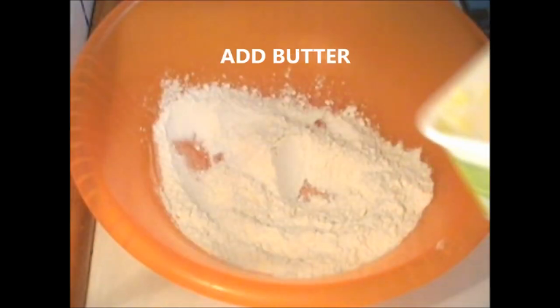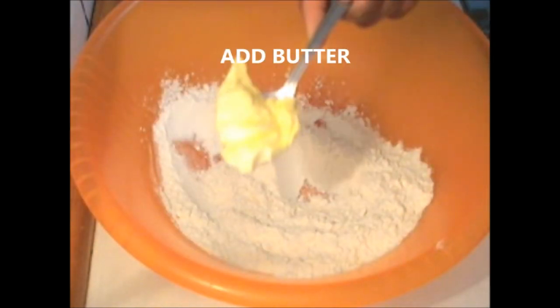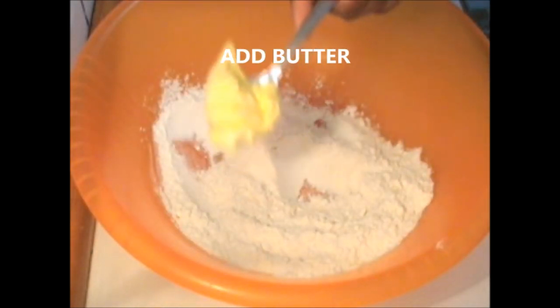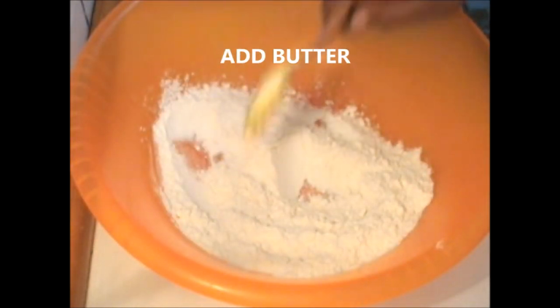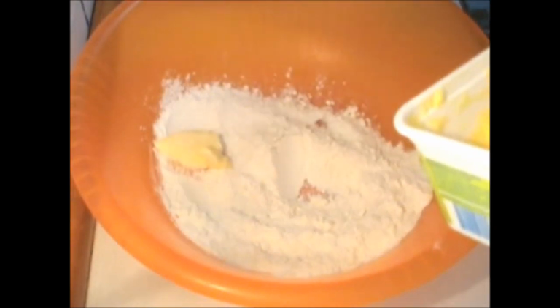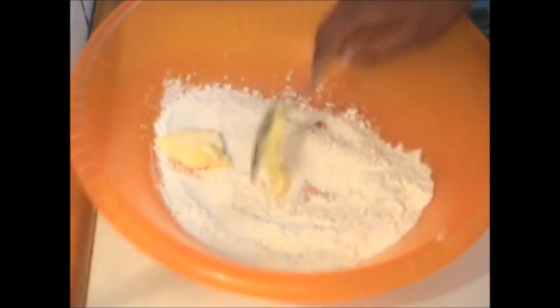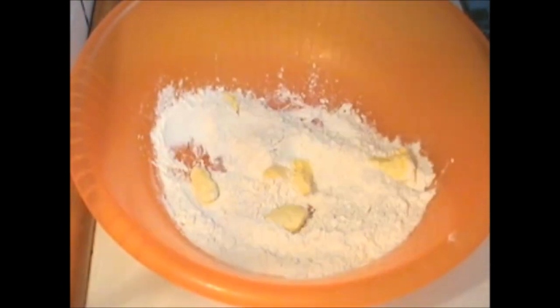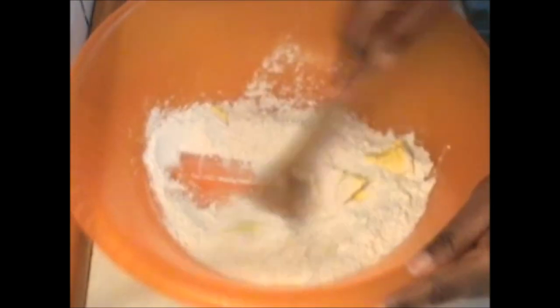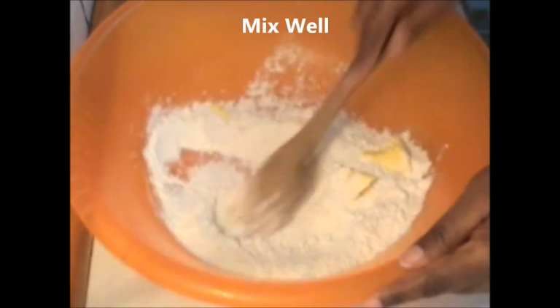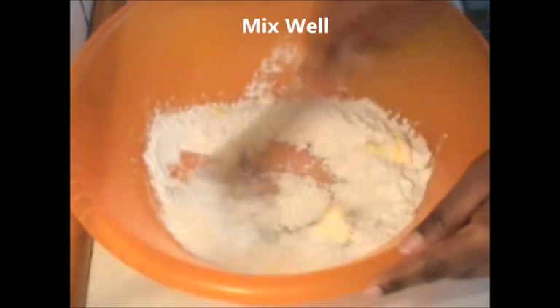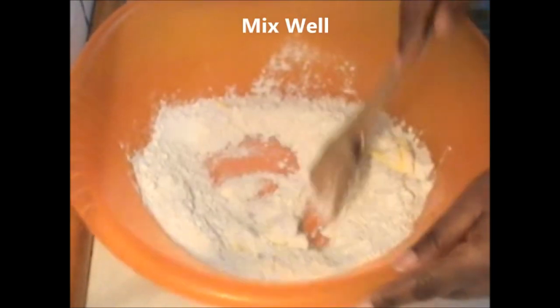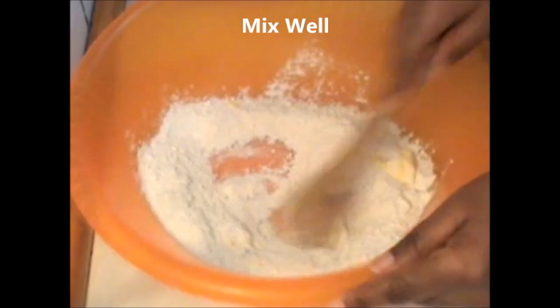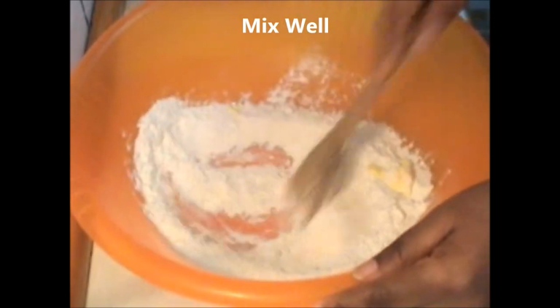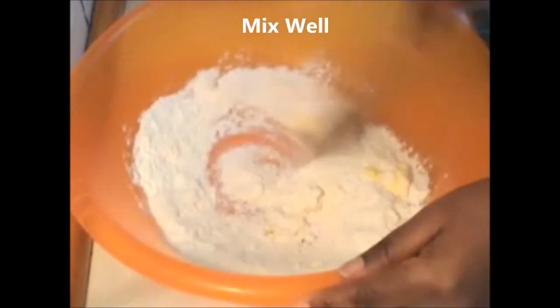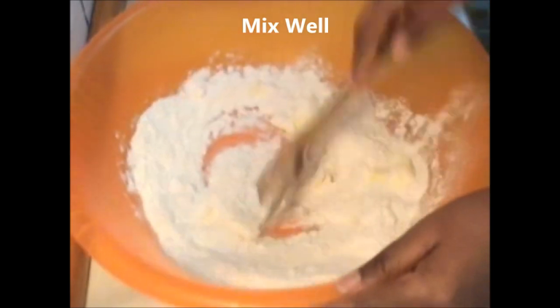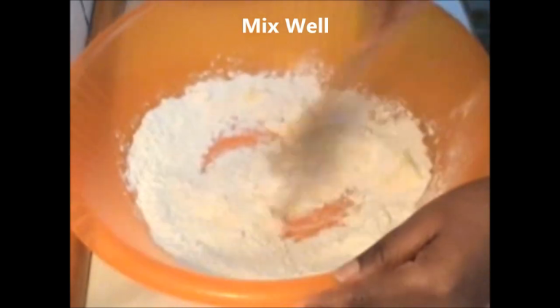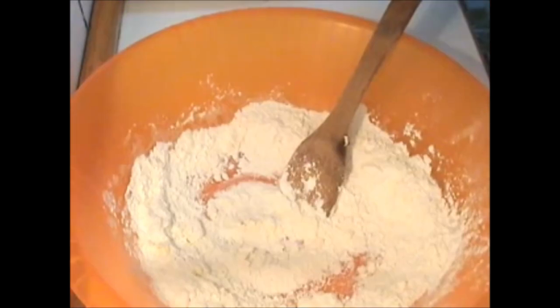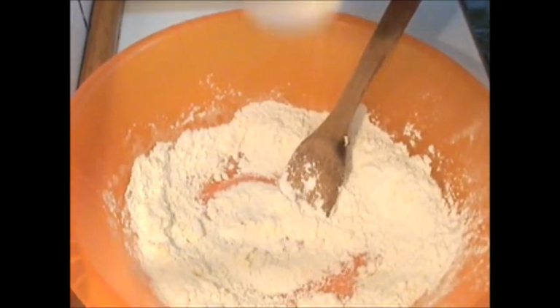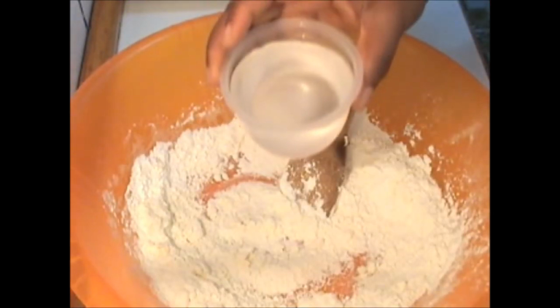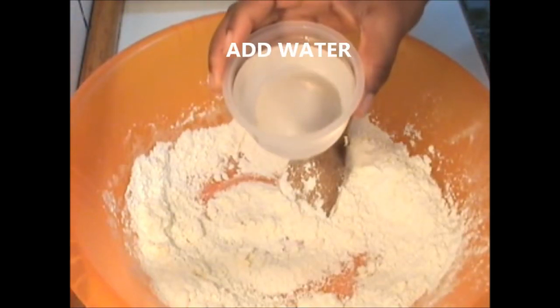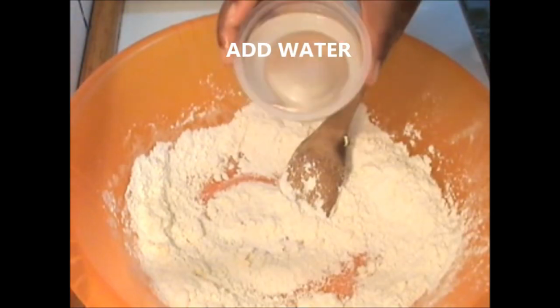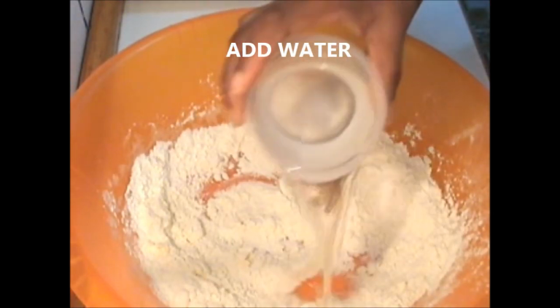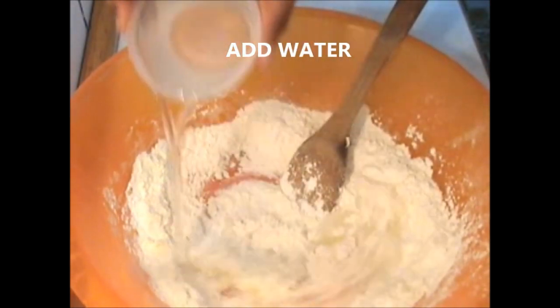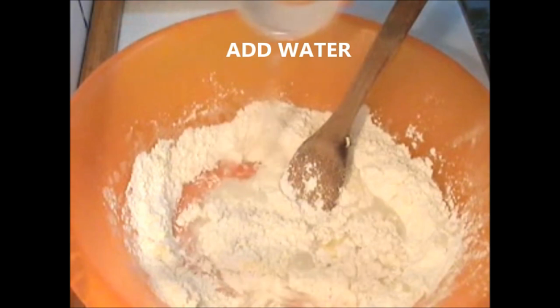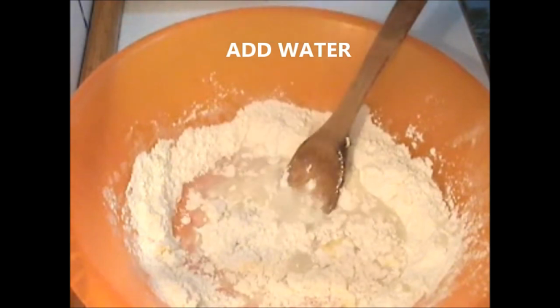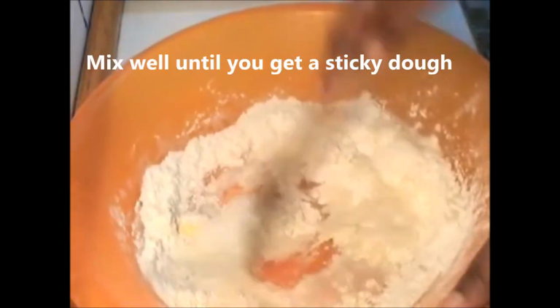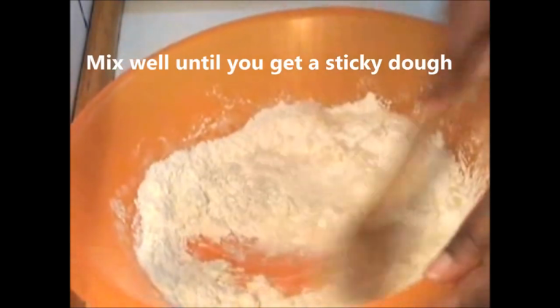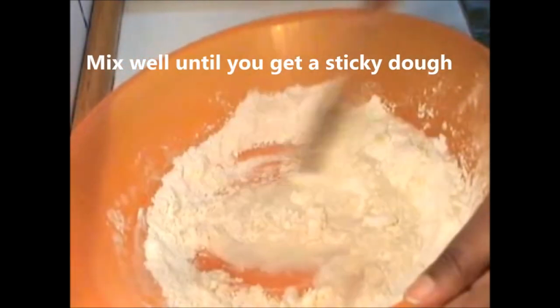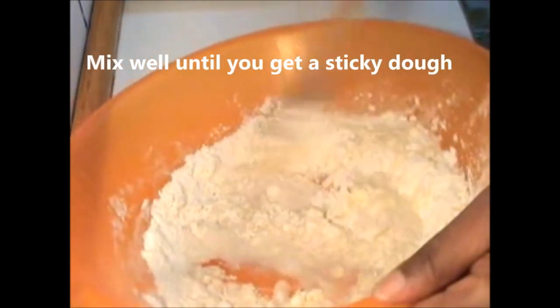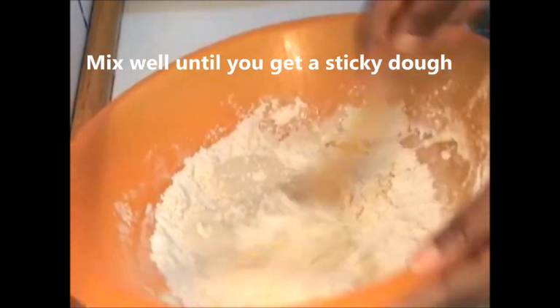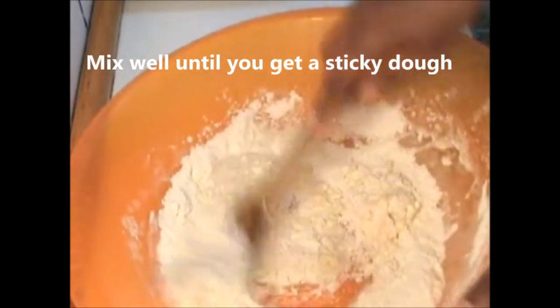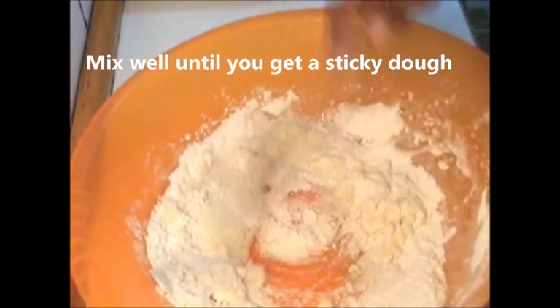Next you add the butter or margarine and also mix well. Then you add the water, mix well until you get a sticky dough.